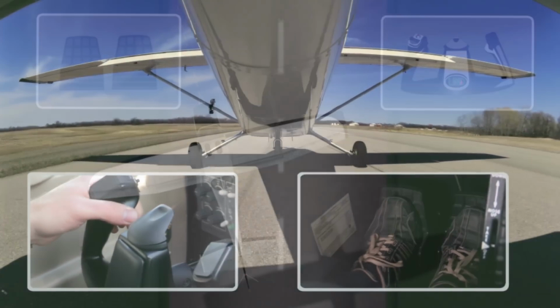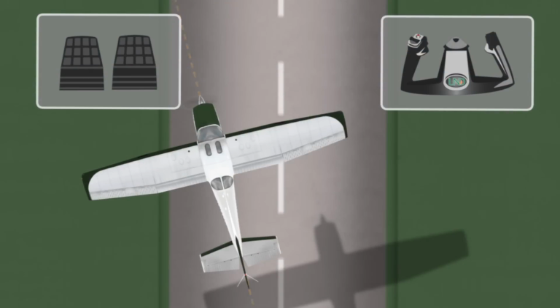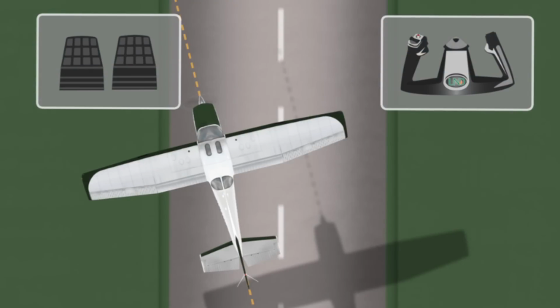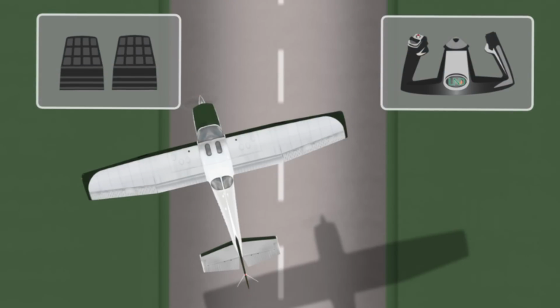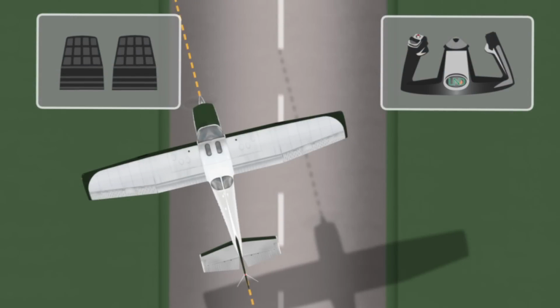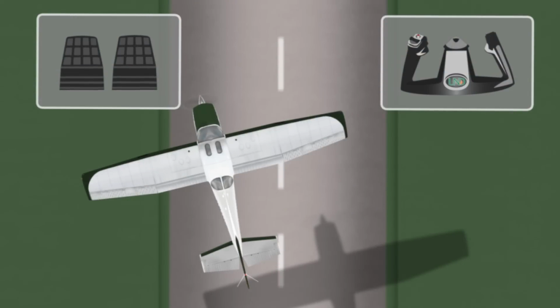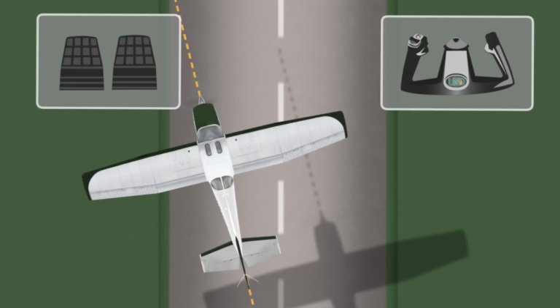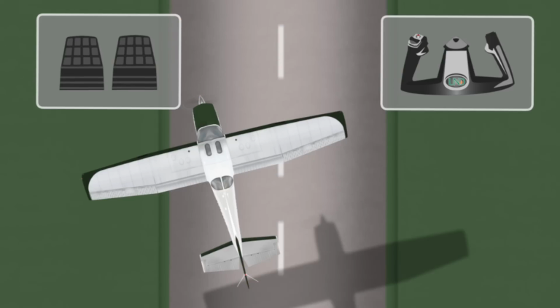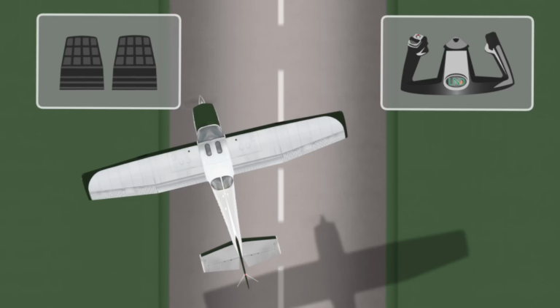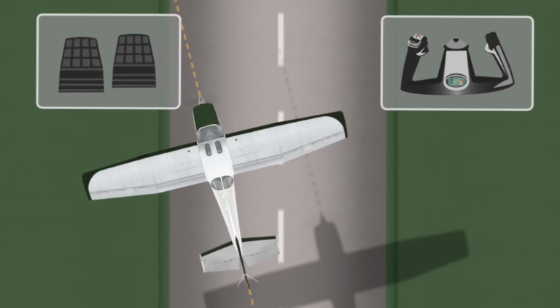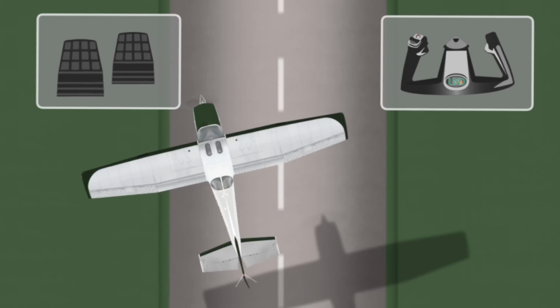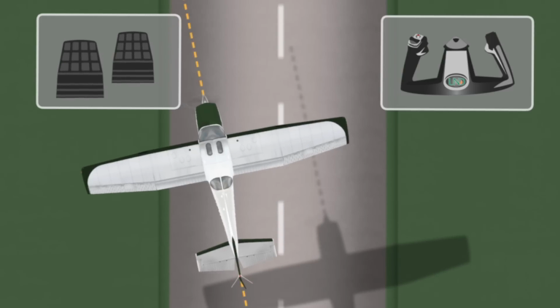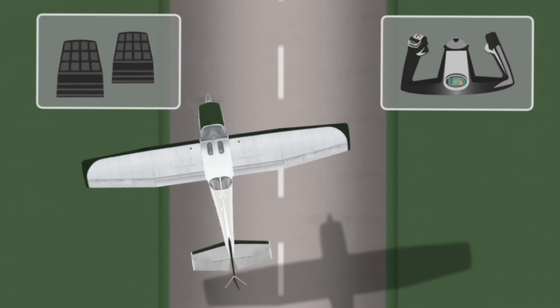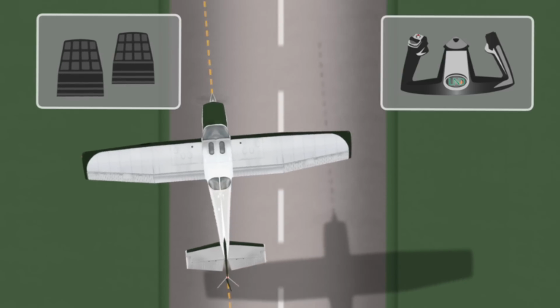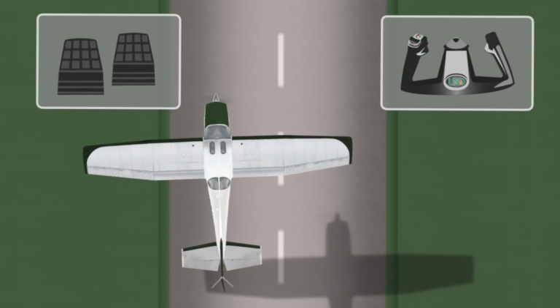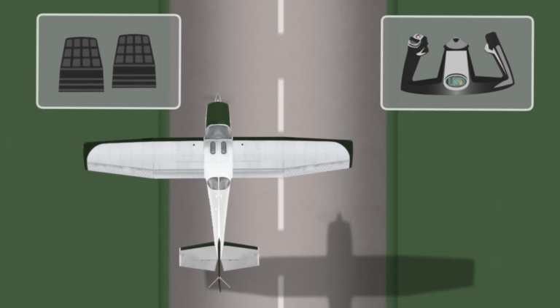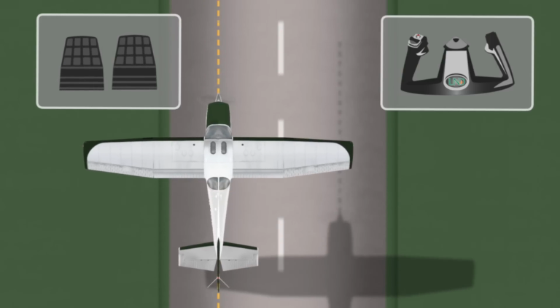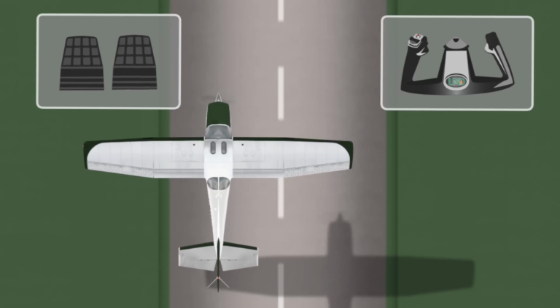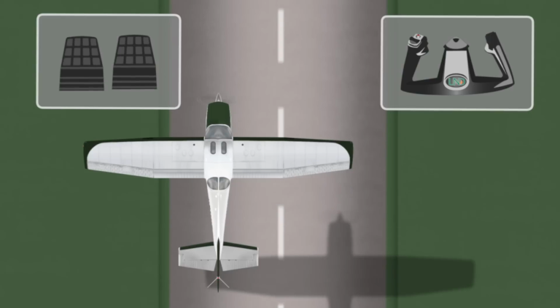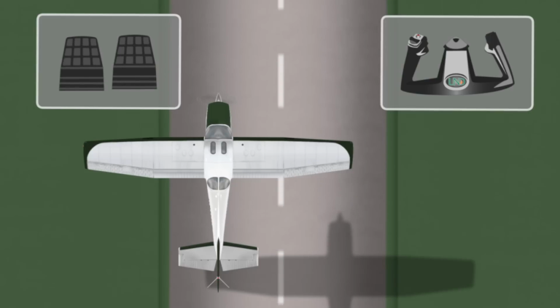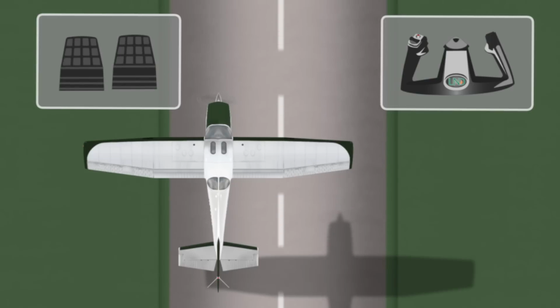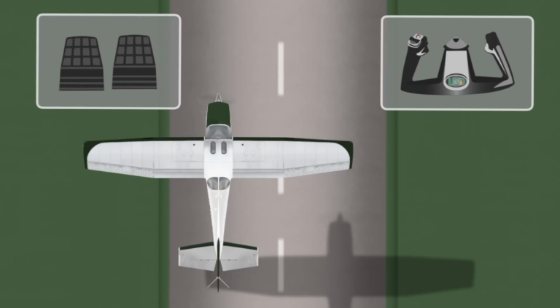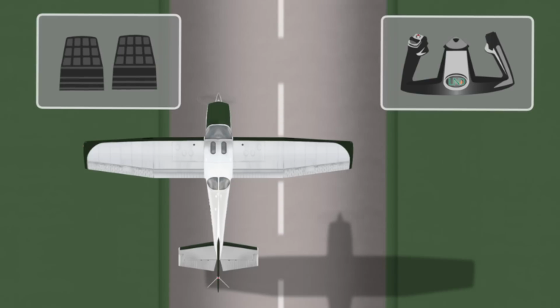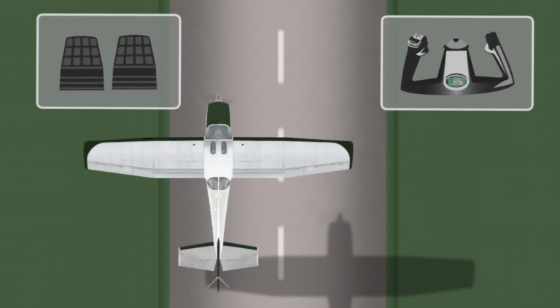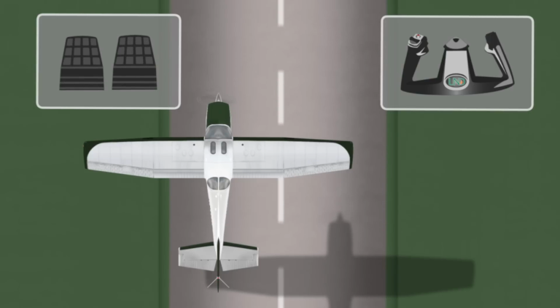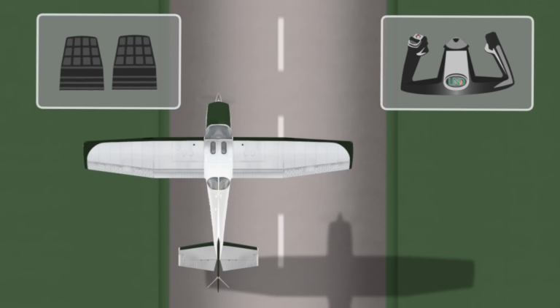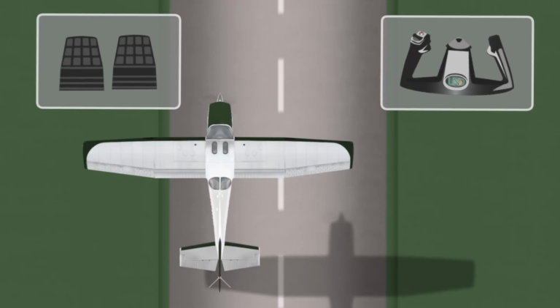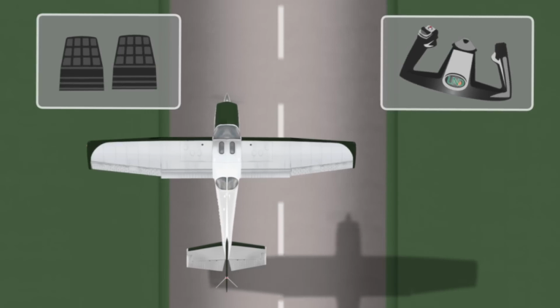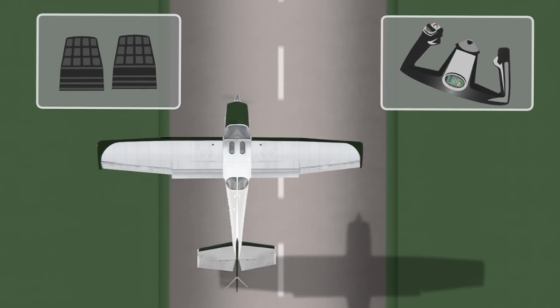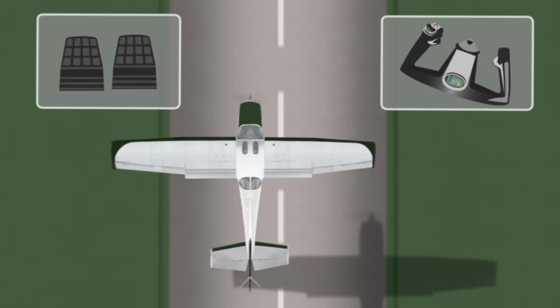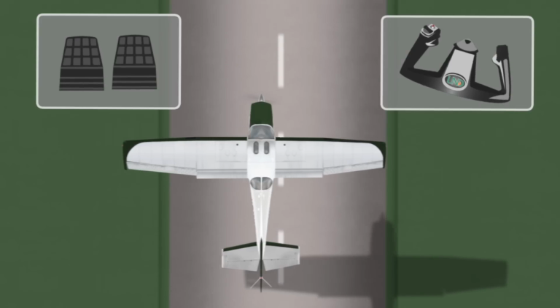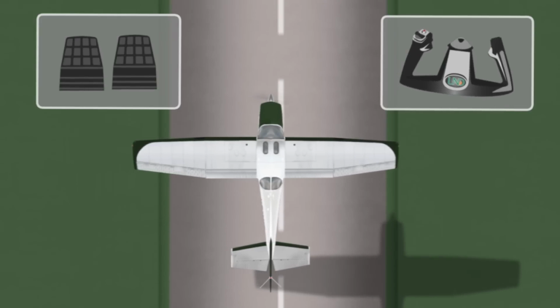With visual references established, the pilot puts this information to use by manipulation of the flight controls. During takeoff or landing, runway alignment issues will be corrected with prompt rudder inputs, while lateral deviations will be corrected with the yoke by deflecting ailerons enough to fly the airplane left and right as needed.